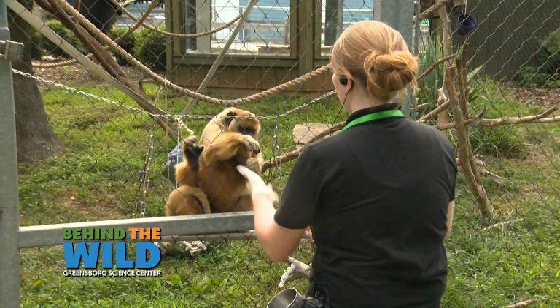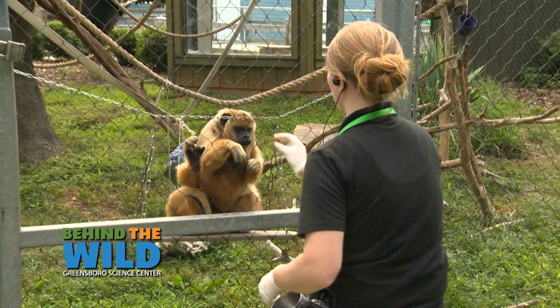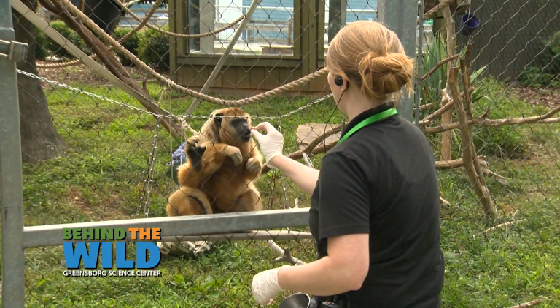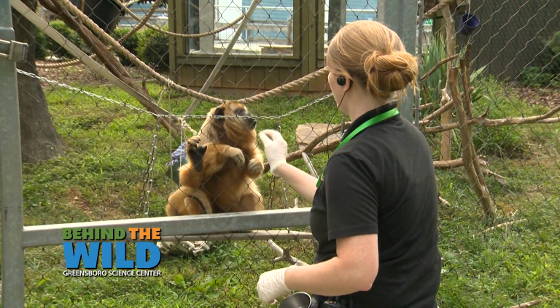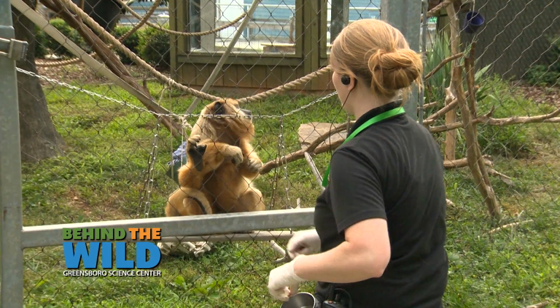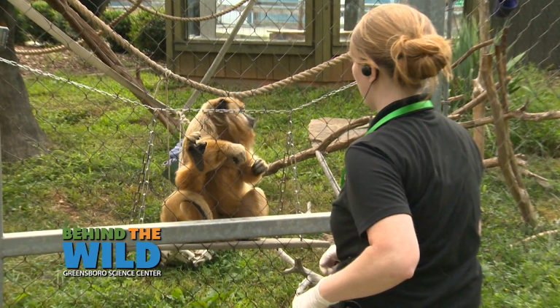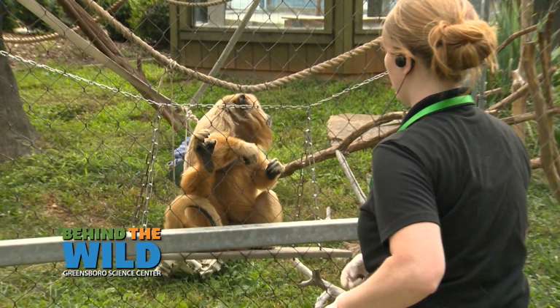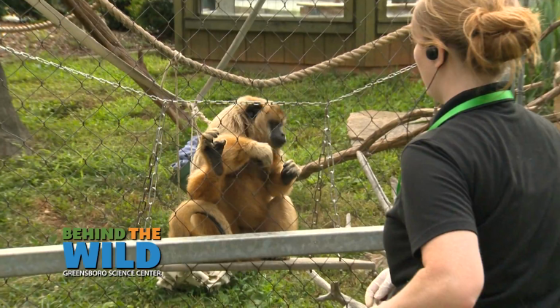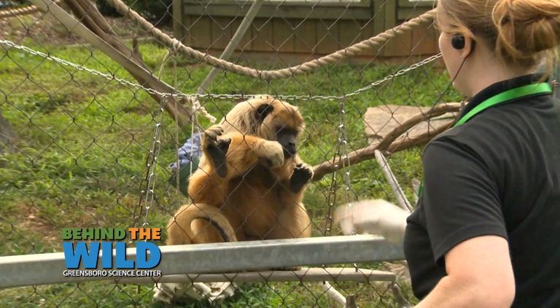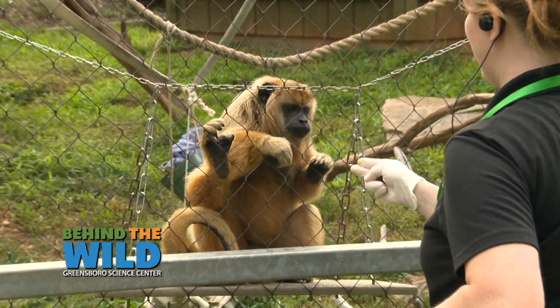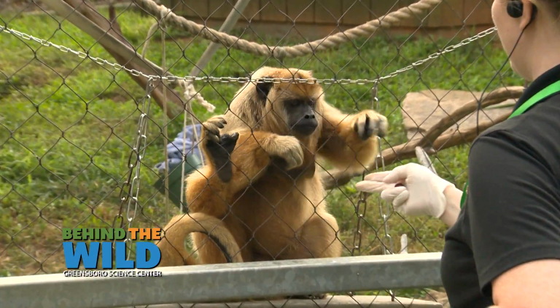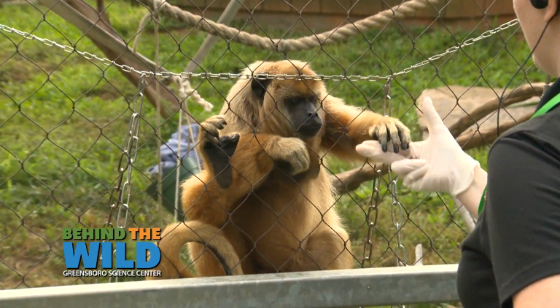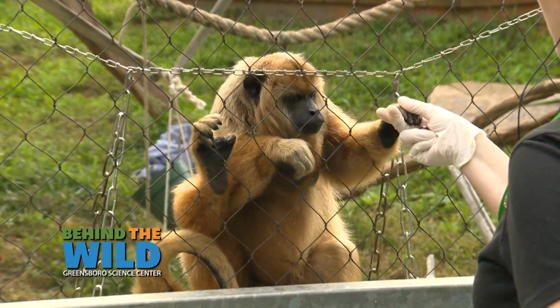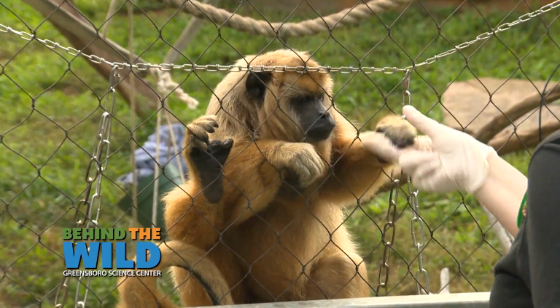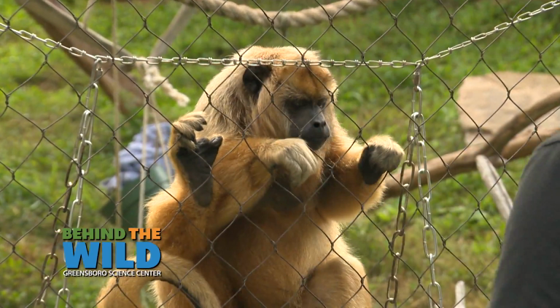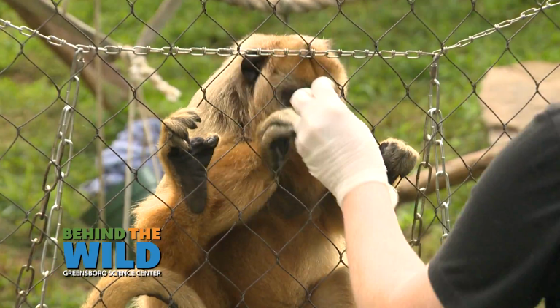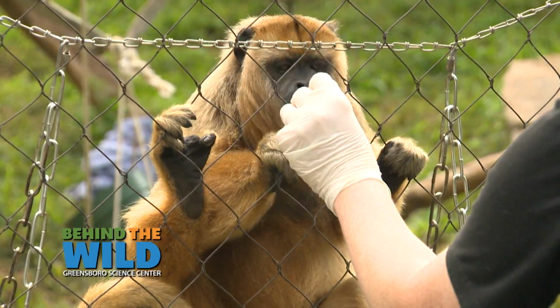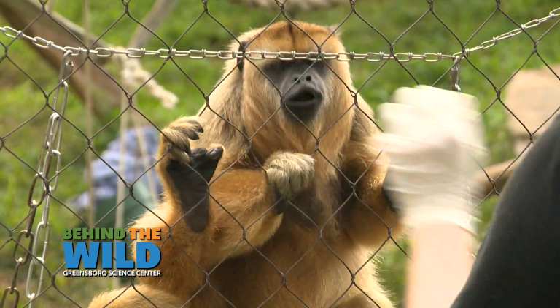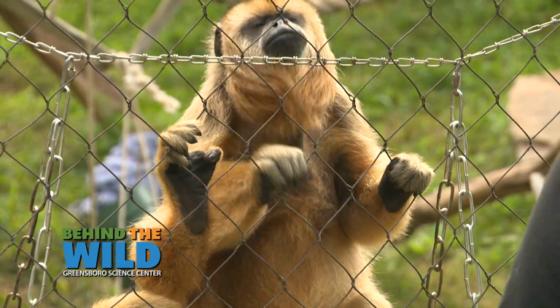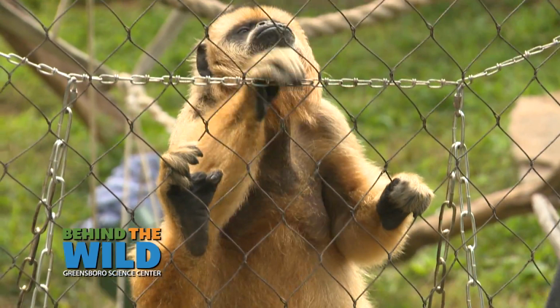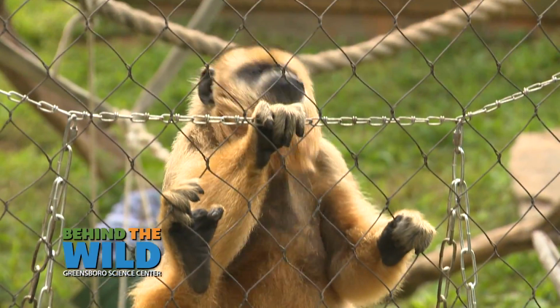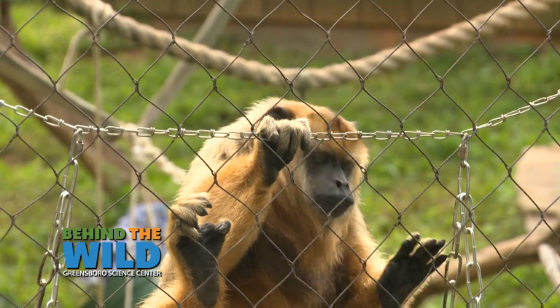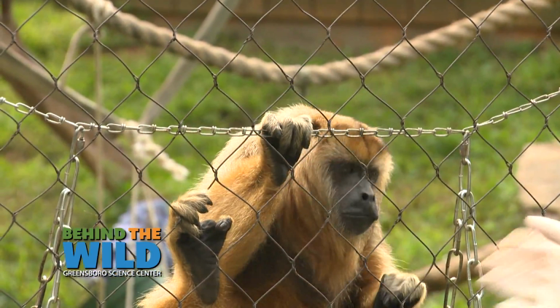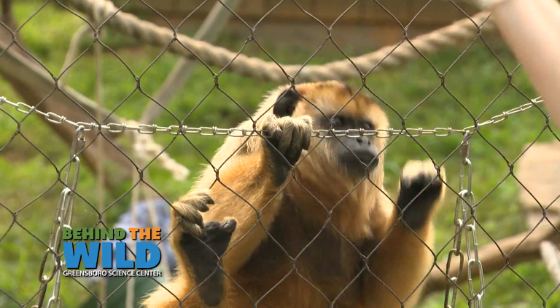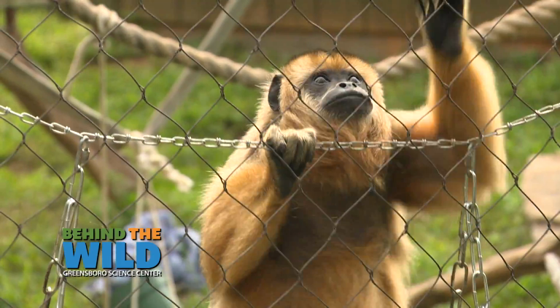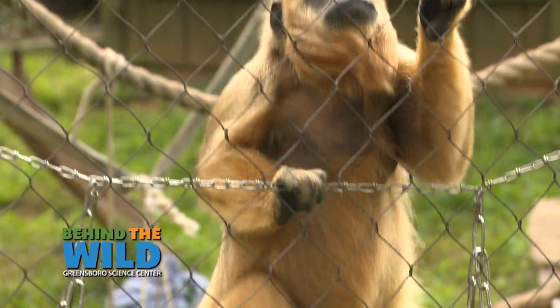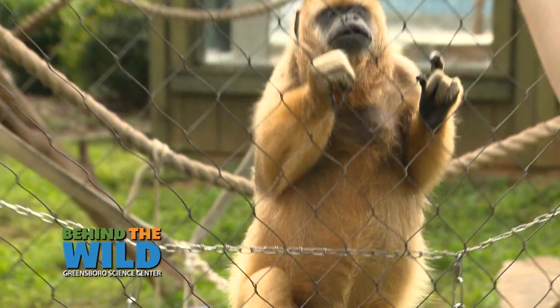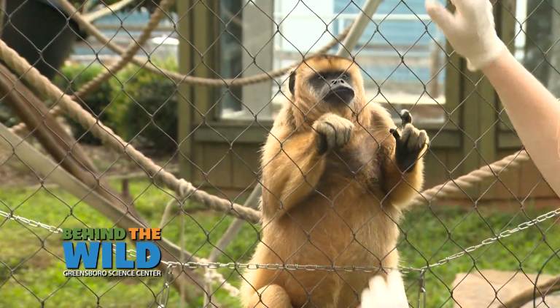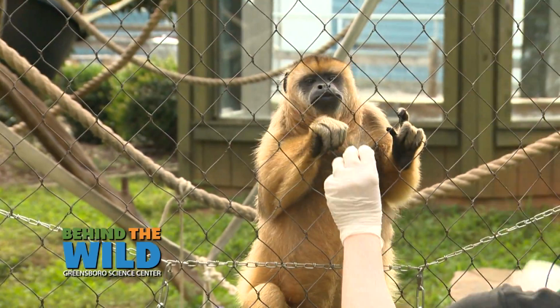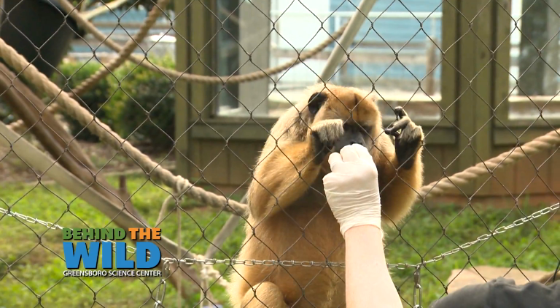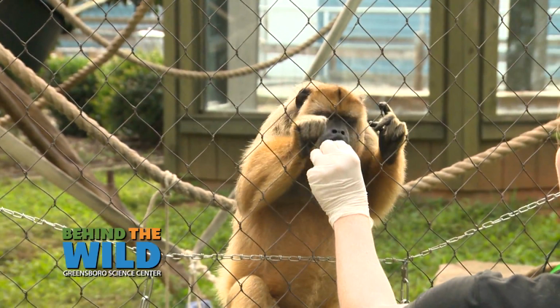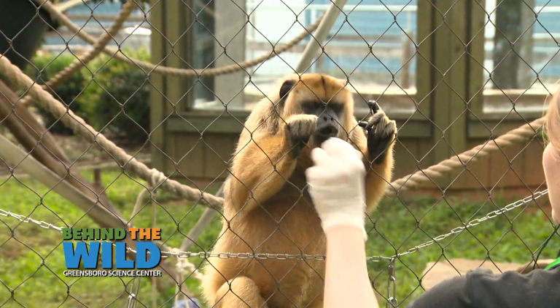With Abby, our Howler Monkey, and the behaviors you saw there — because they live in groups, it's really good that they have their own station. So if Abby's on her station, she knows it's her turn to be worked with.